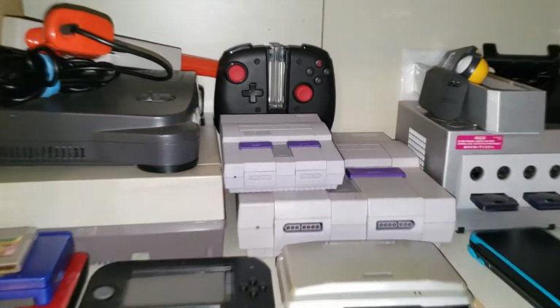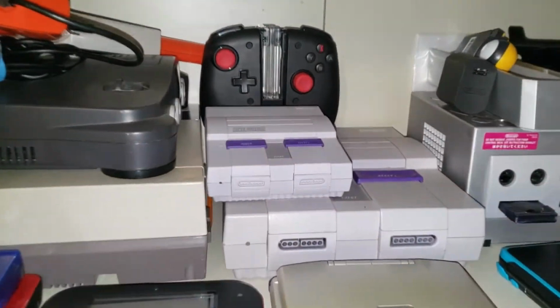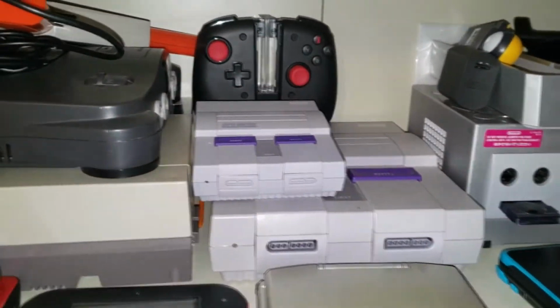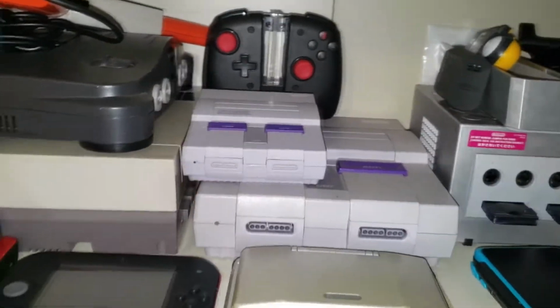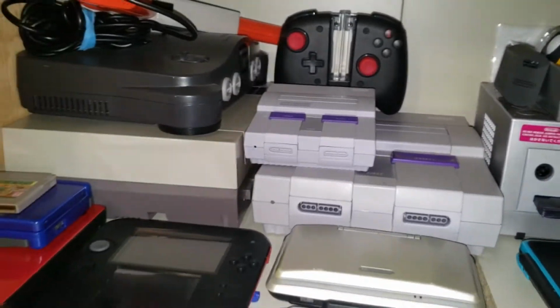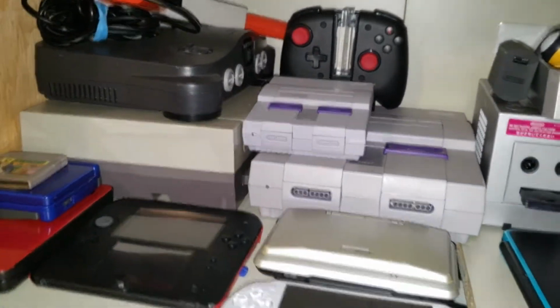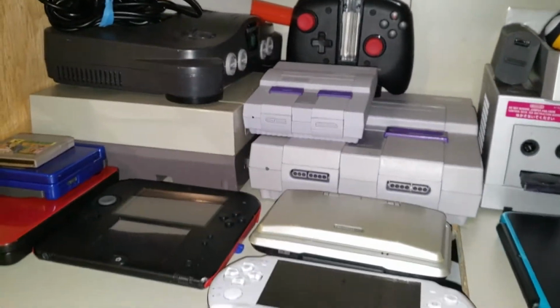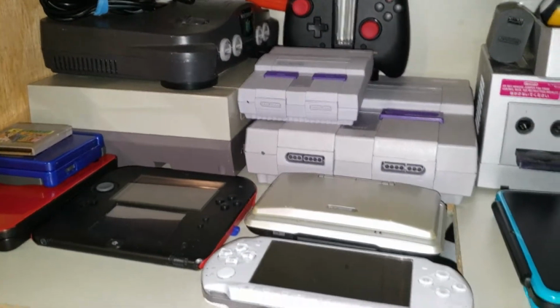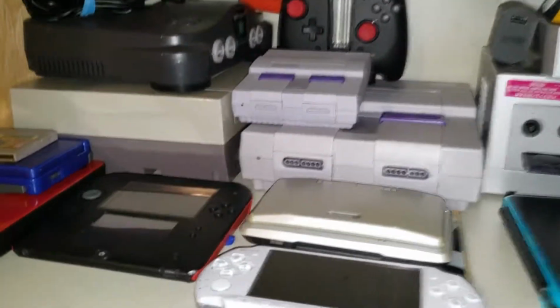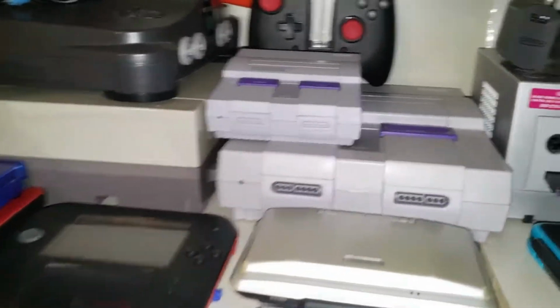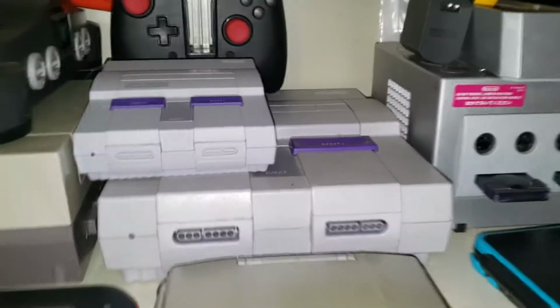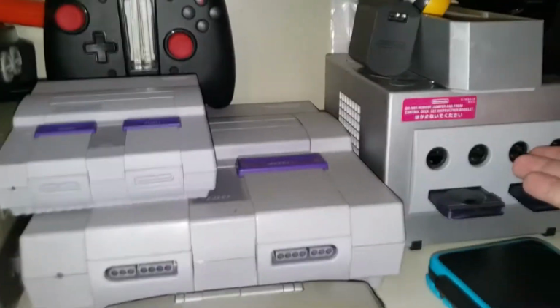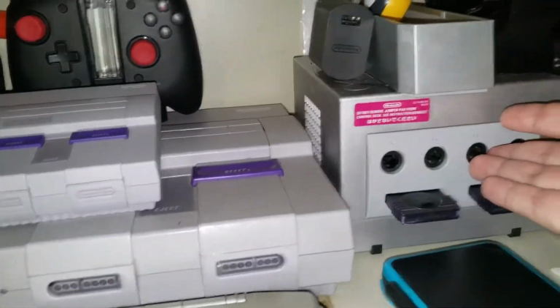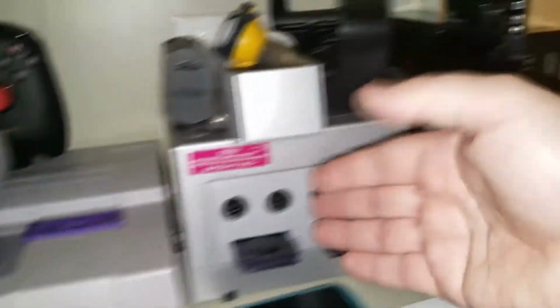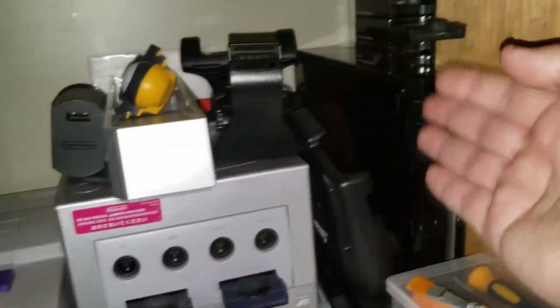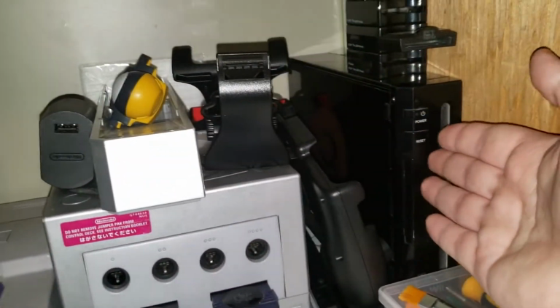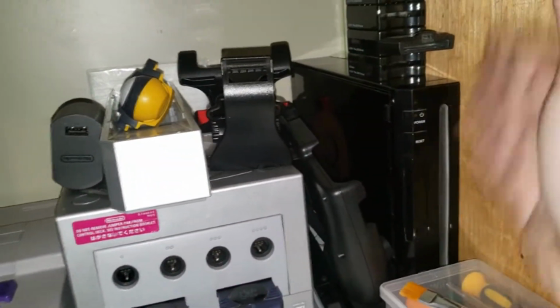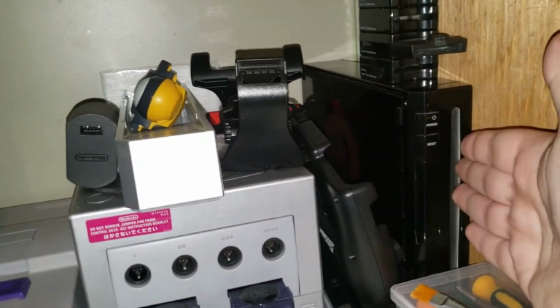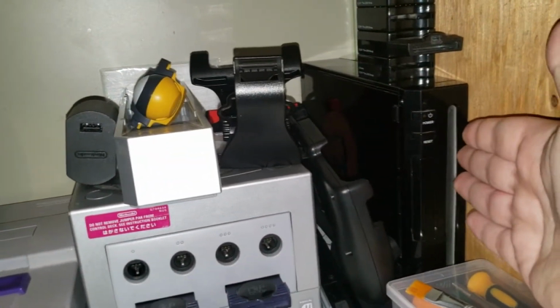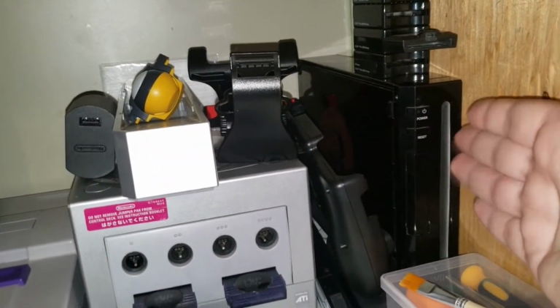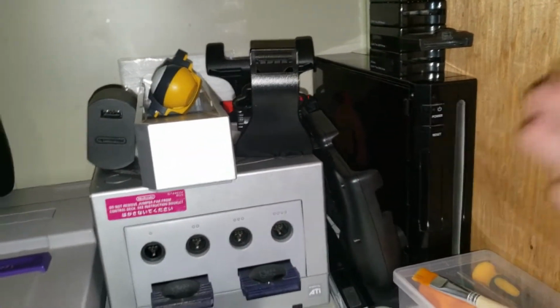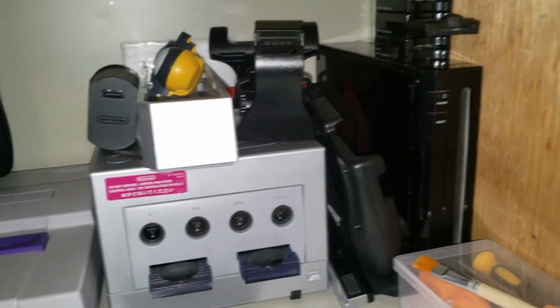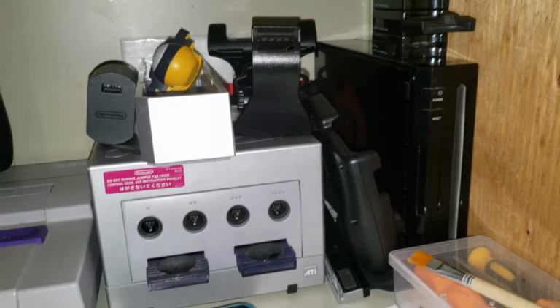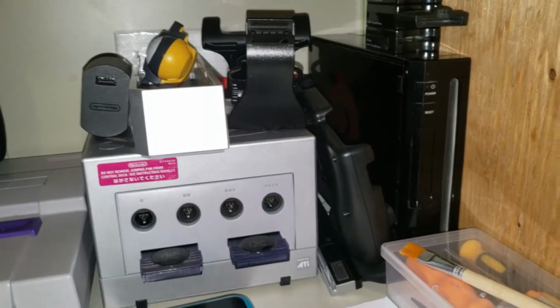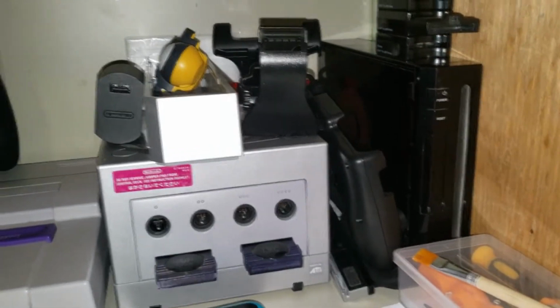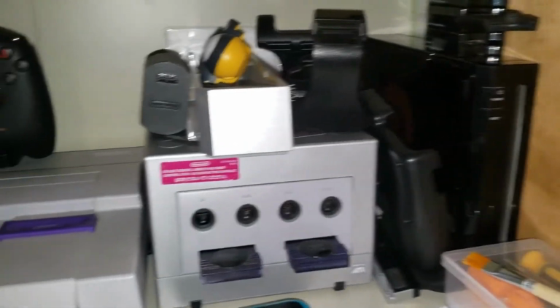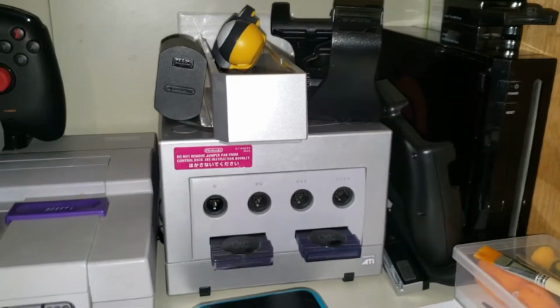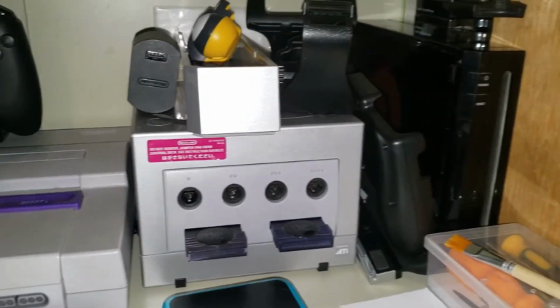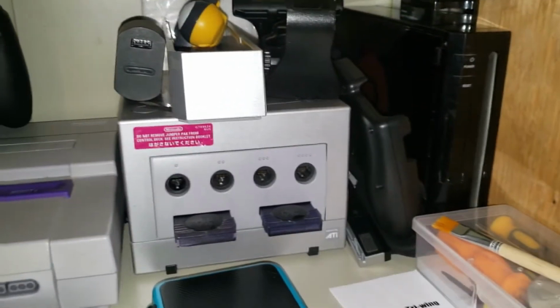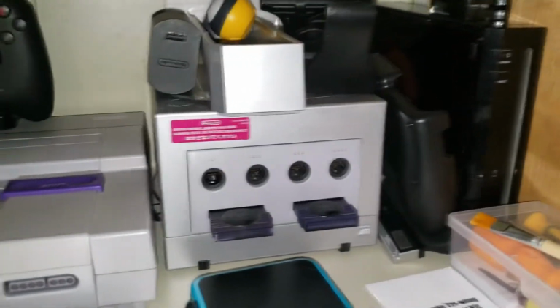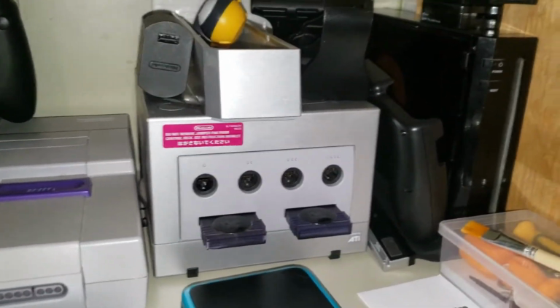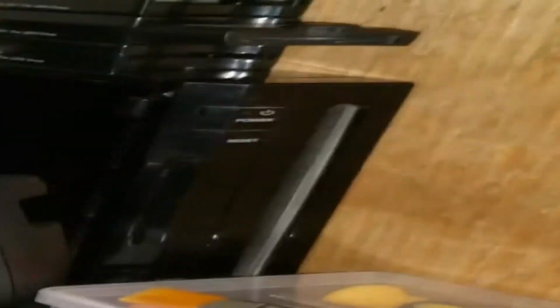Next is the Nintendo slash handheld section. Over here we got my GameCube, and my third Wii — which doesn't read the disc. I don't know what I'm using it for anymore, it's just there.